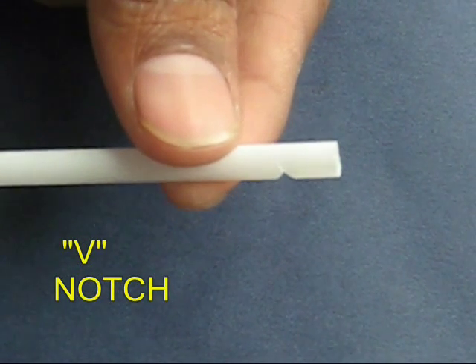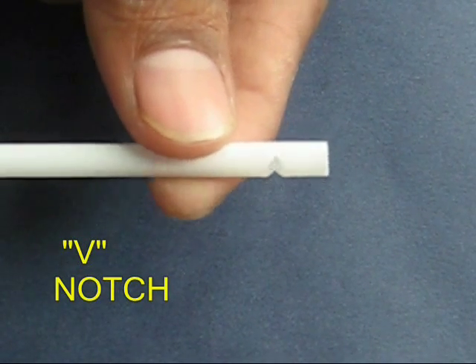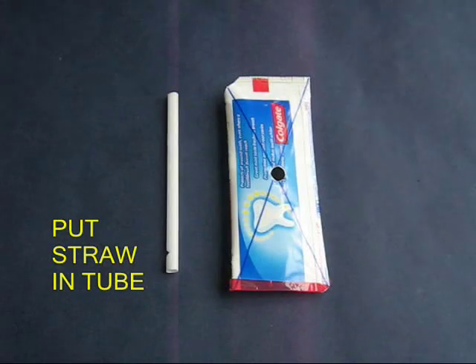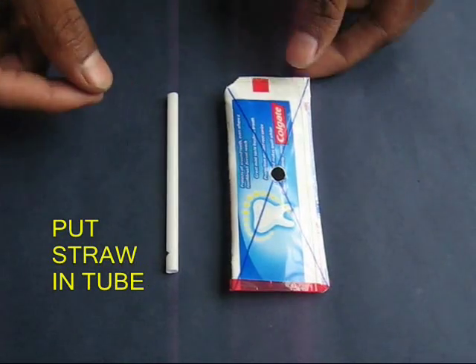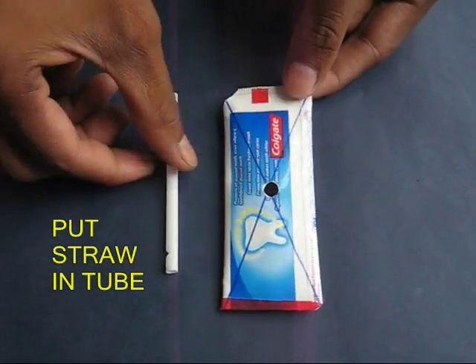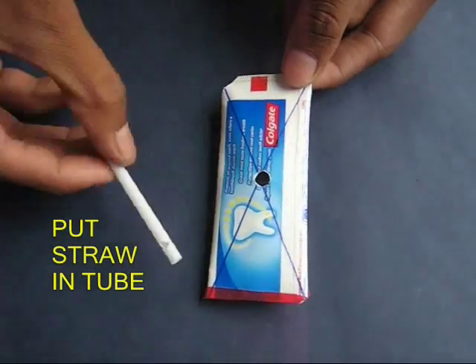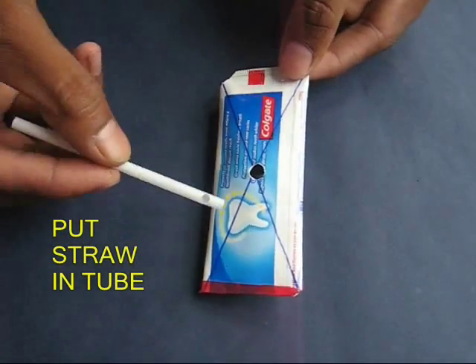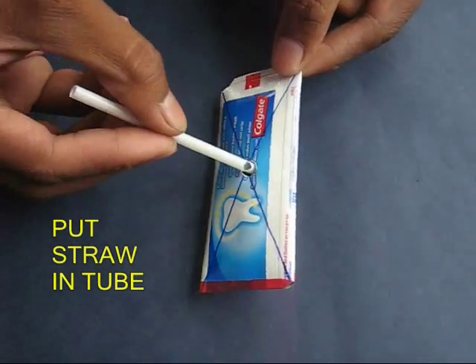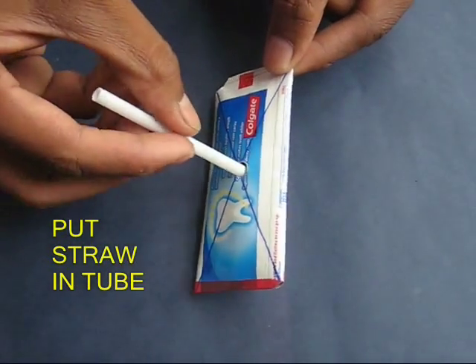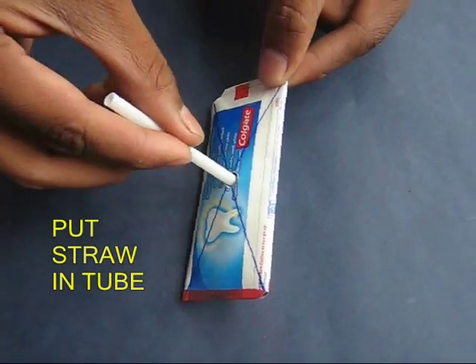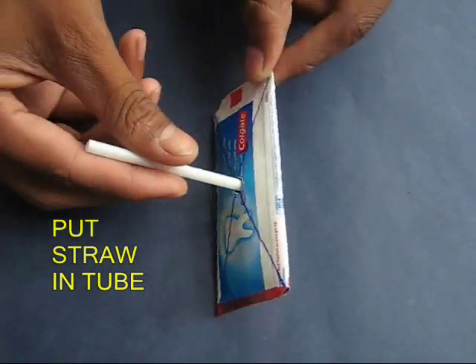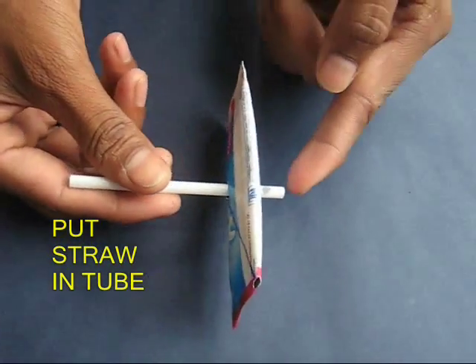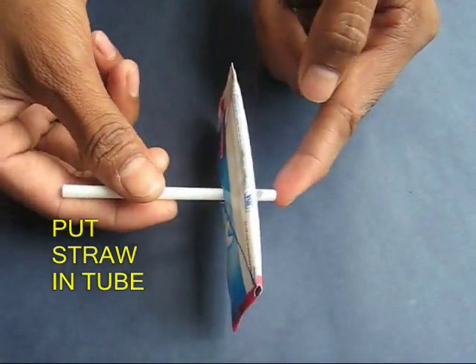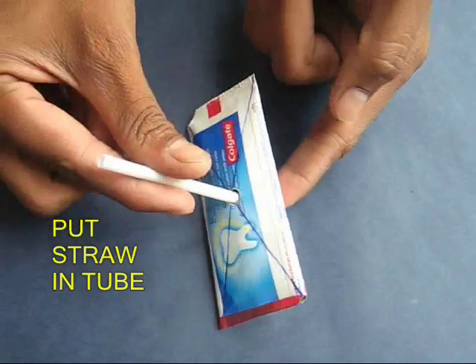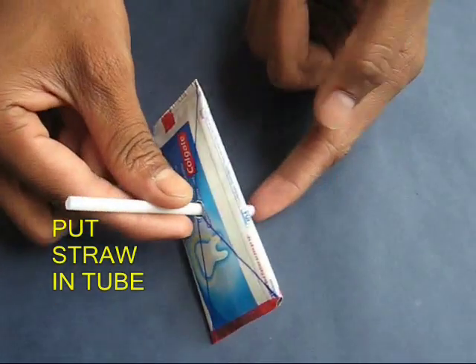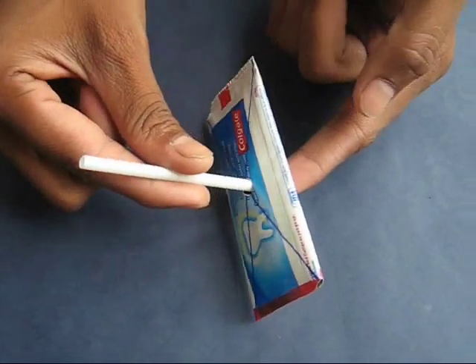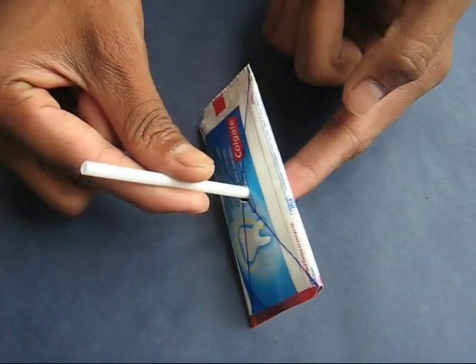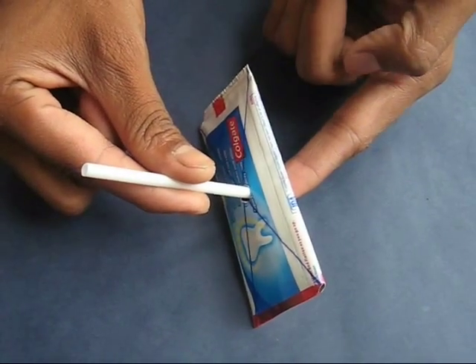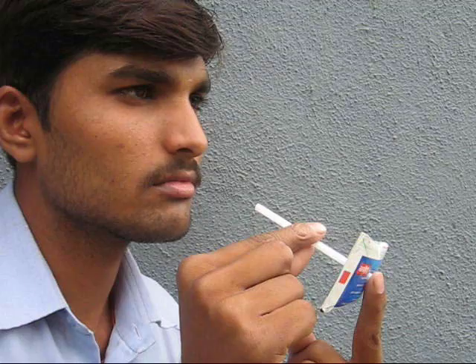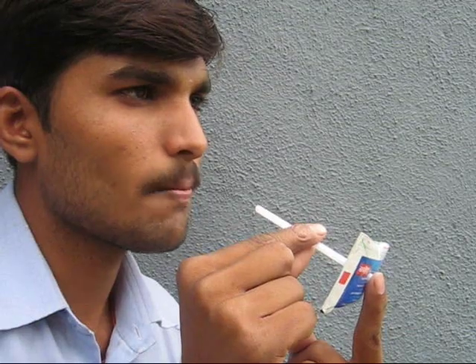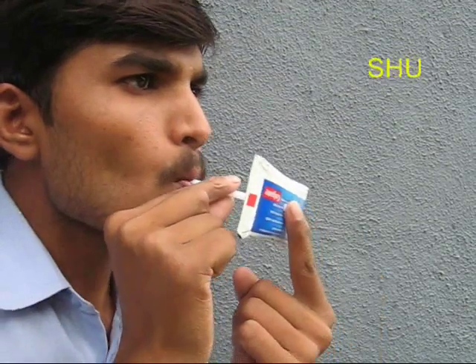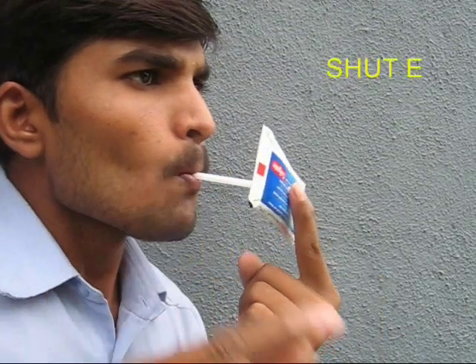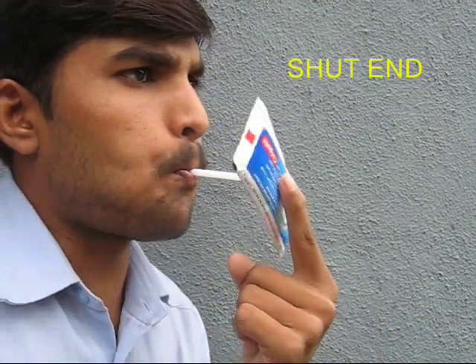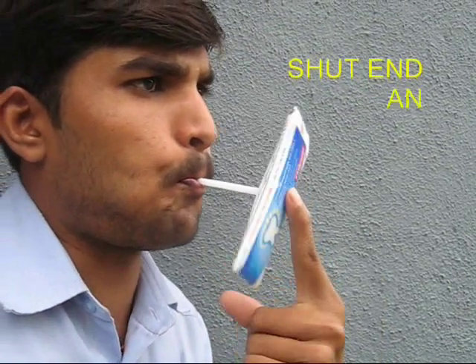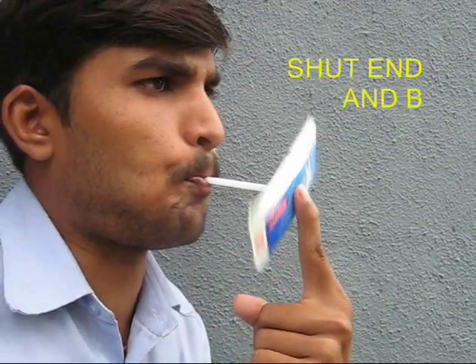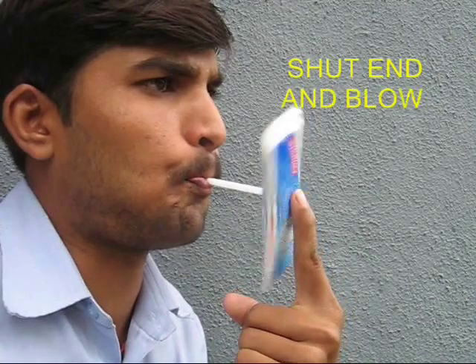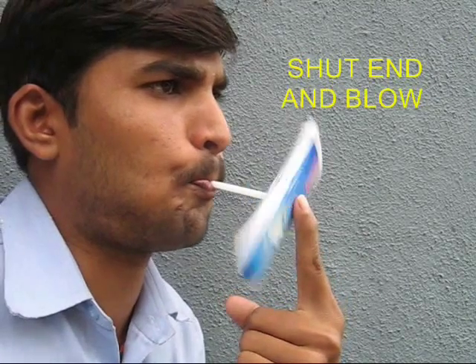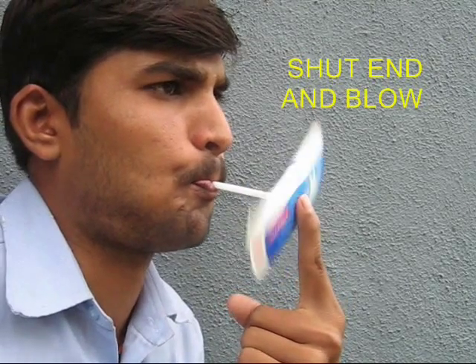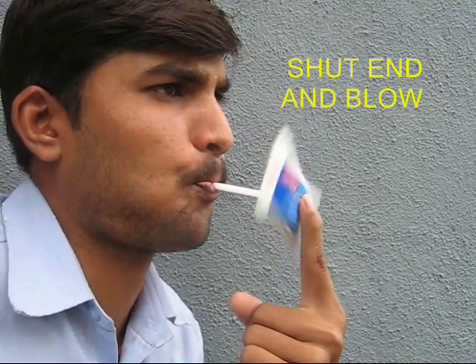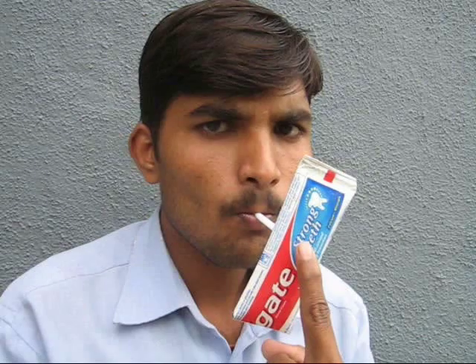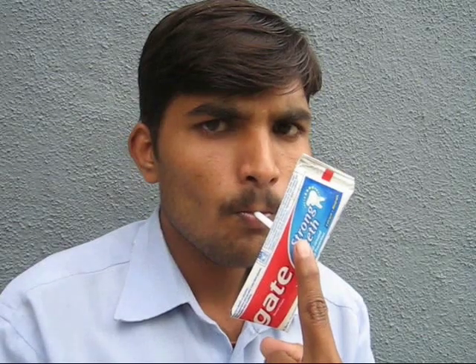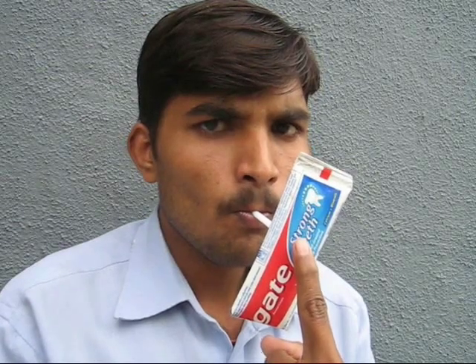Now the toy is almost ready. Put the blowing straw inside the hole of the propeller. Shut that end of the straw. Put the other end to your mouth and blow hard to make the whole tube rotate.